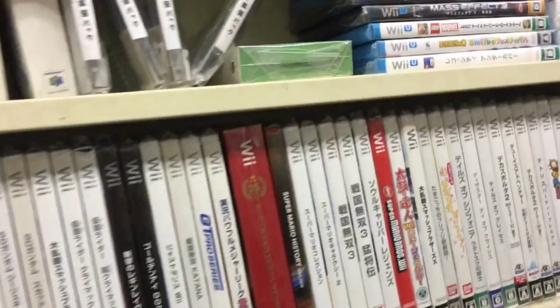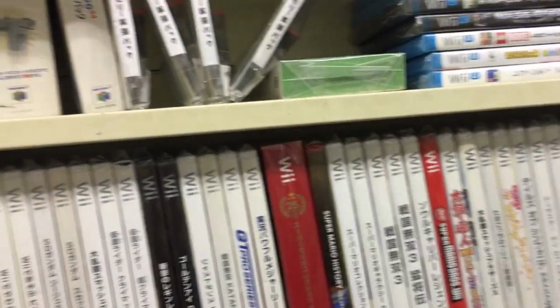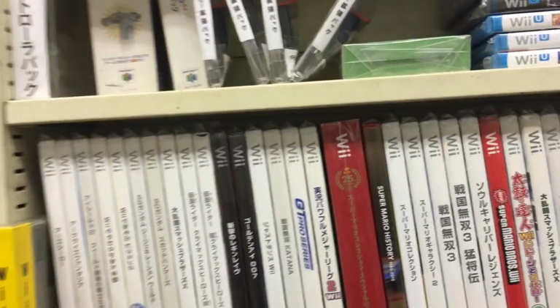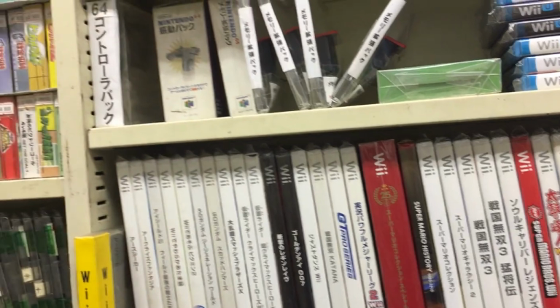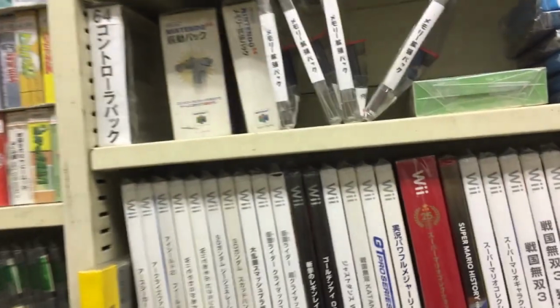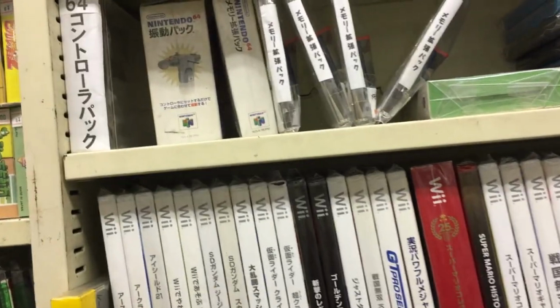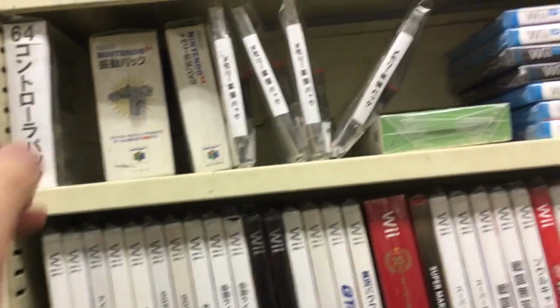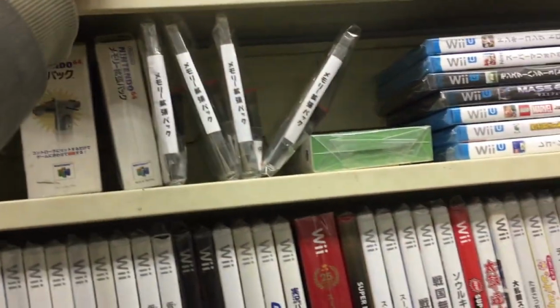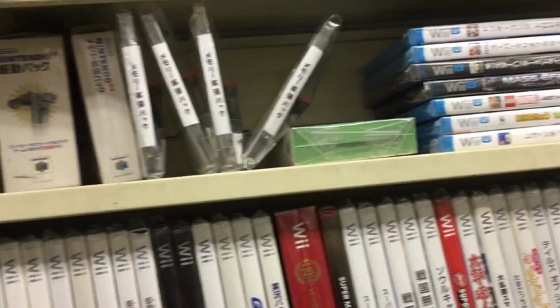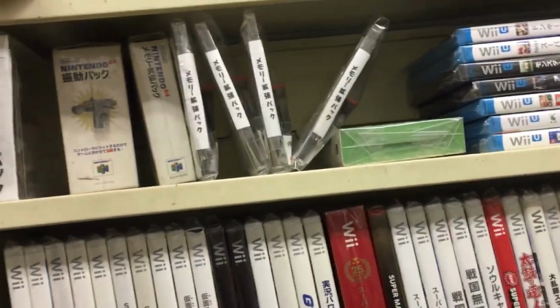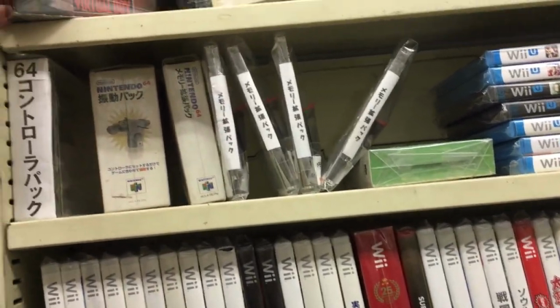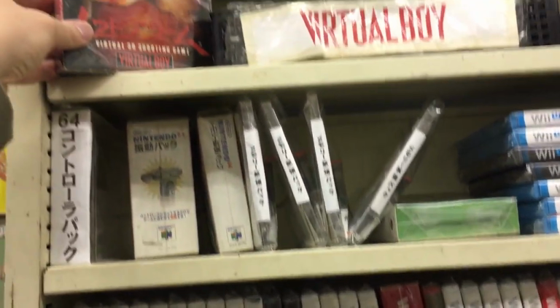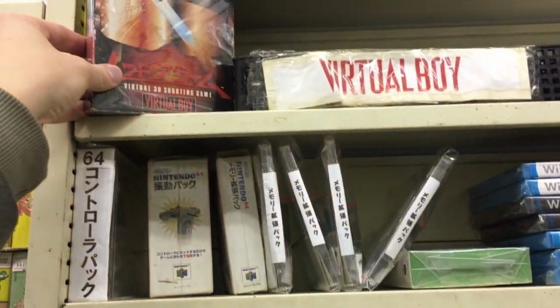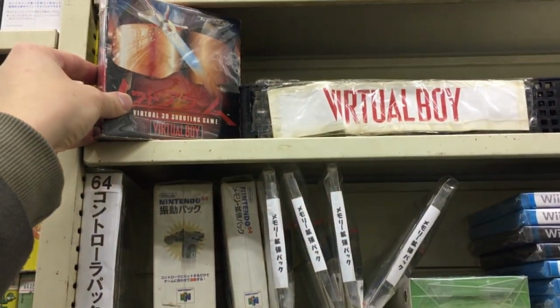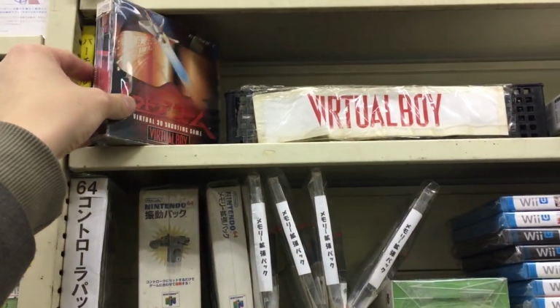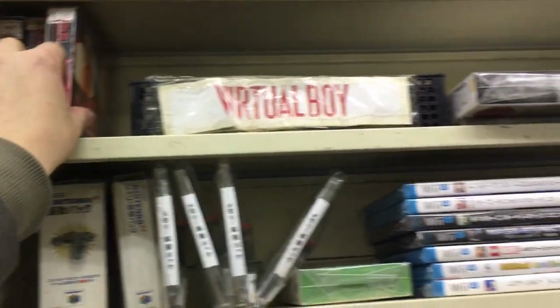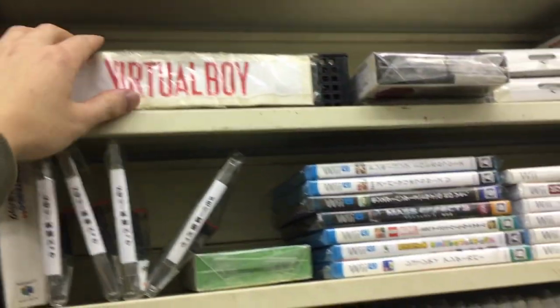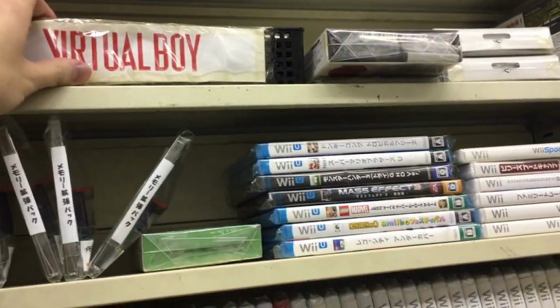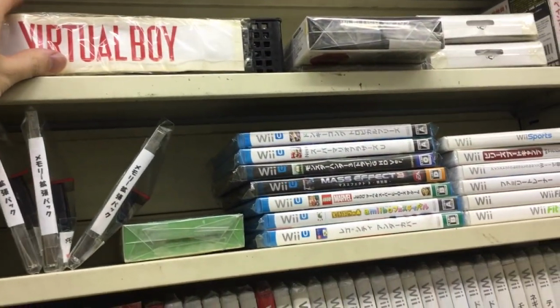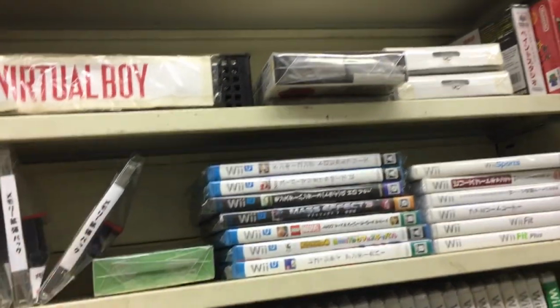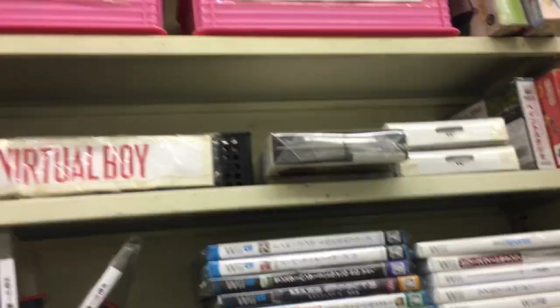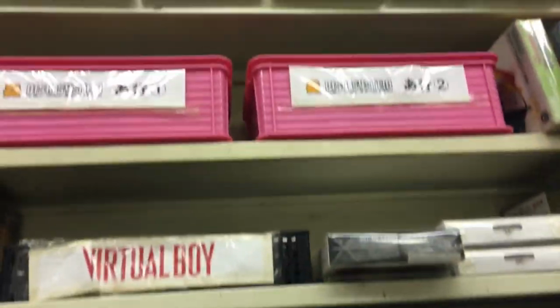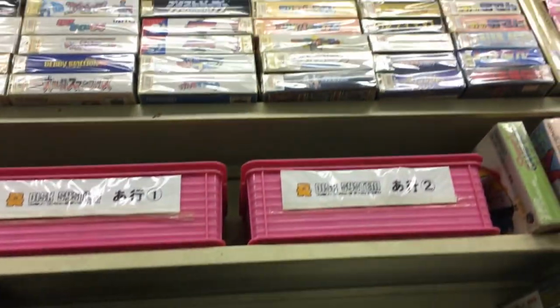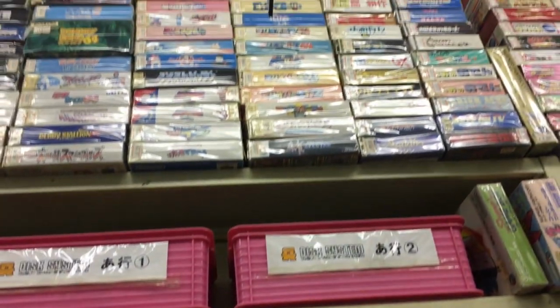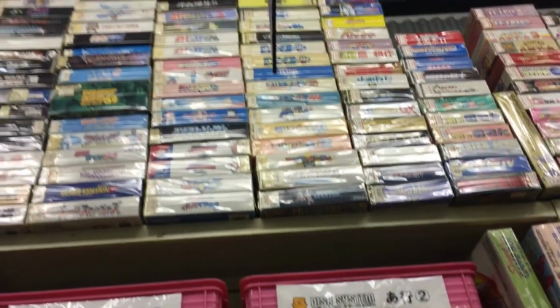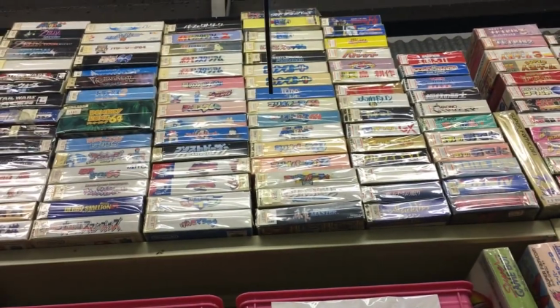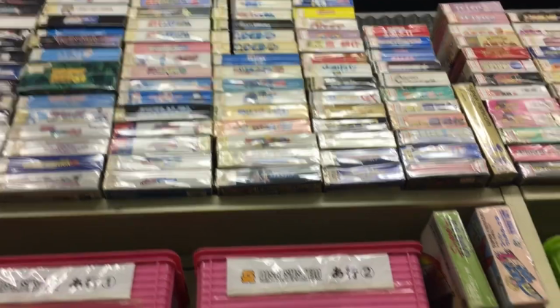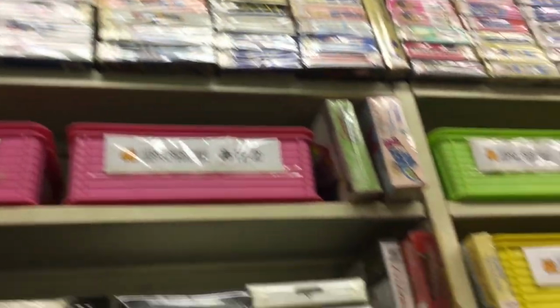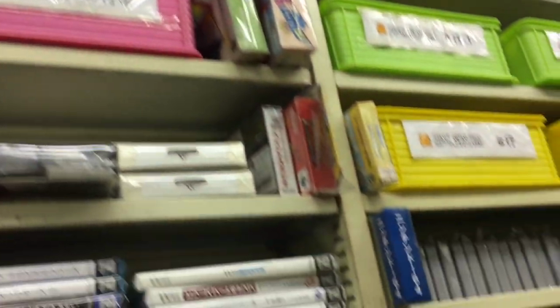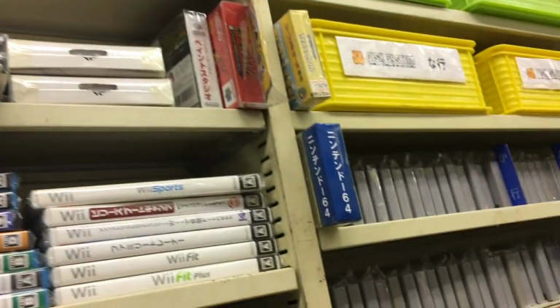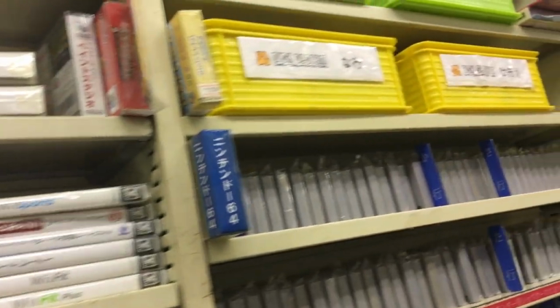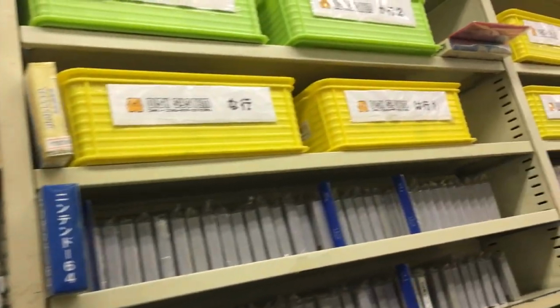And here we got some Wii games, Wii U, and even Virtual Boy up here — not many games for it though. And here is the beautiful sight of the Super Famicom games on the top.